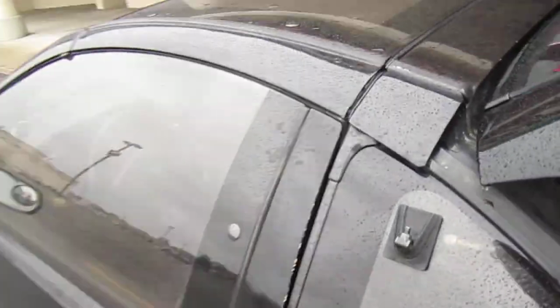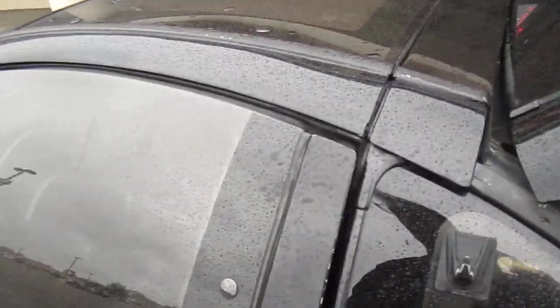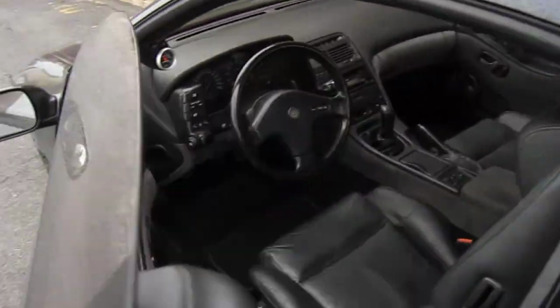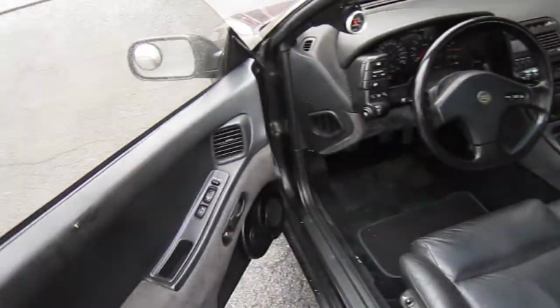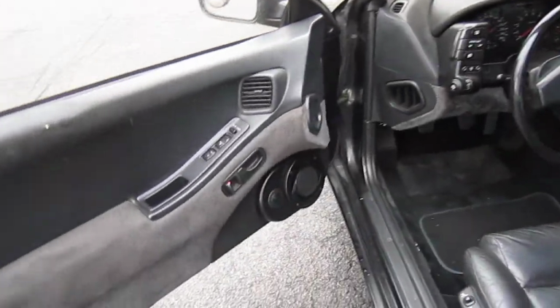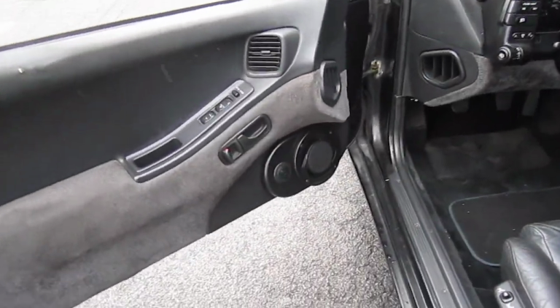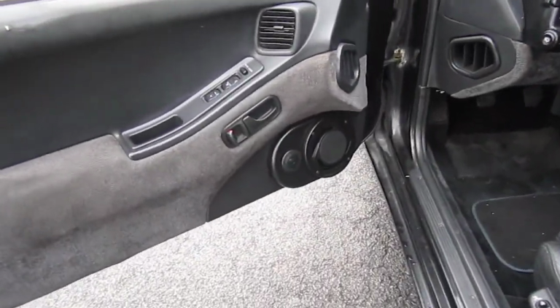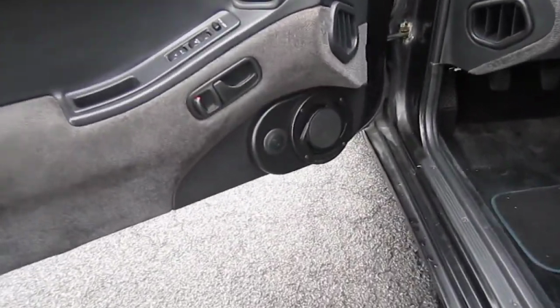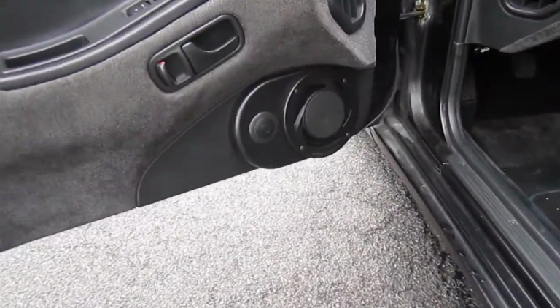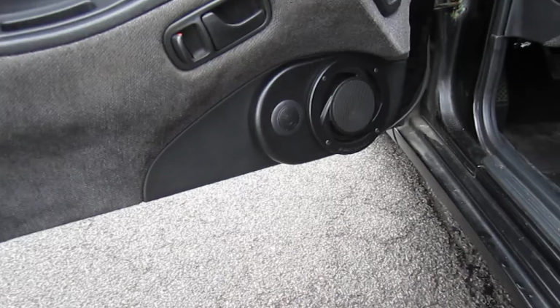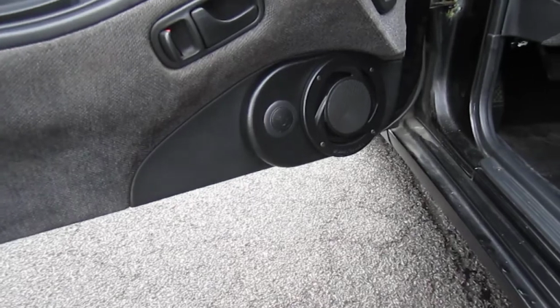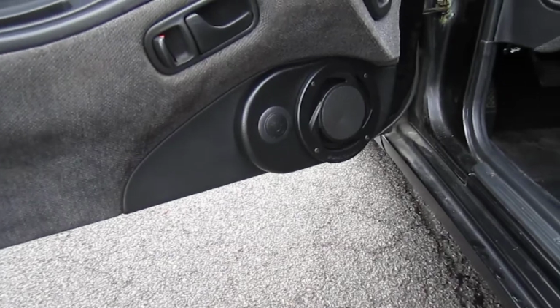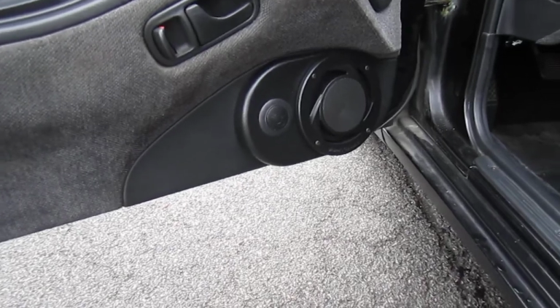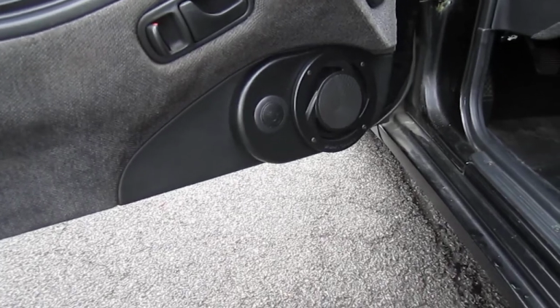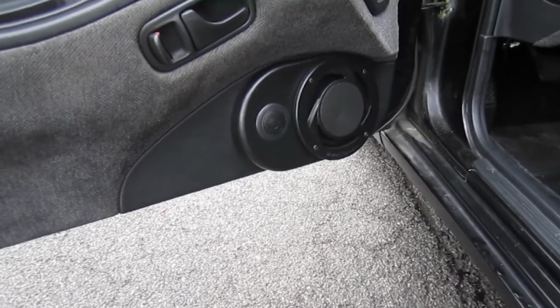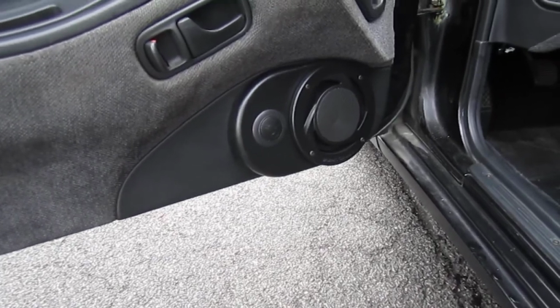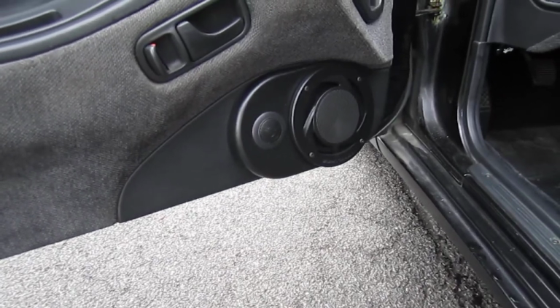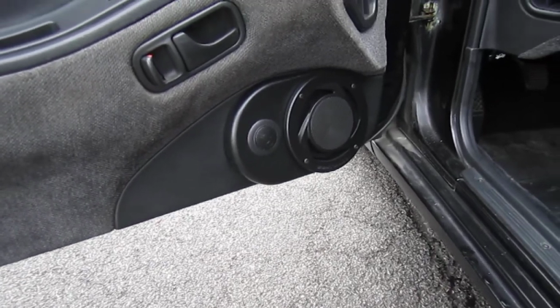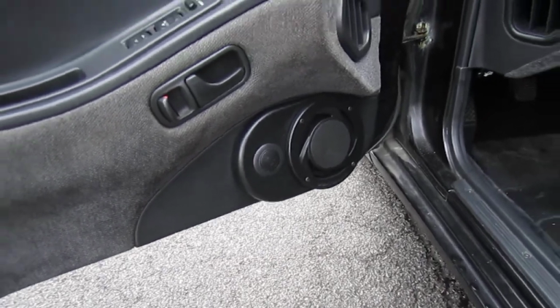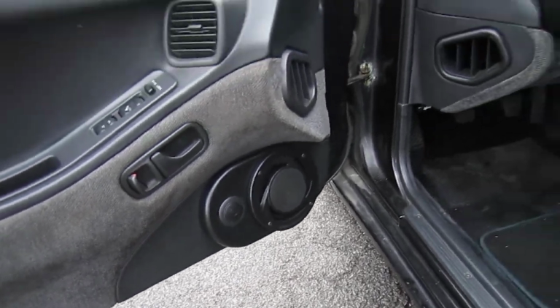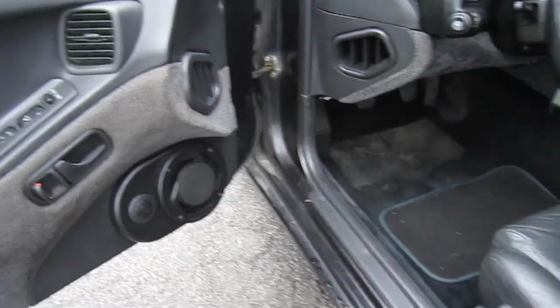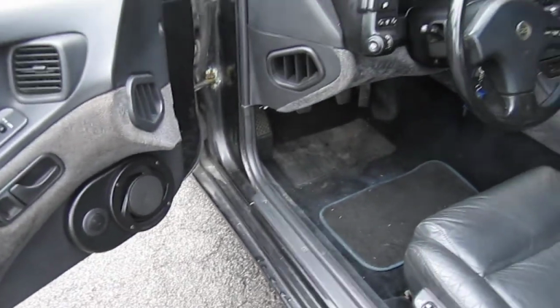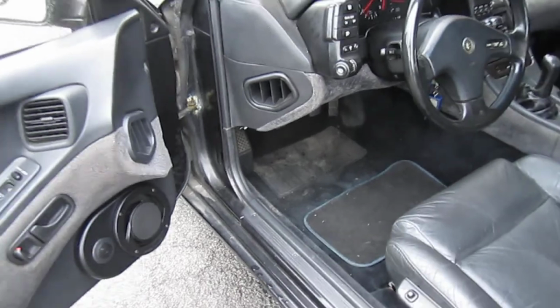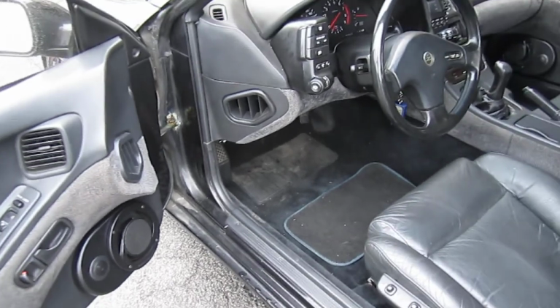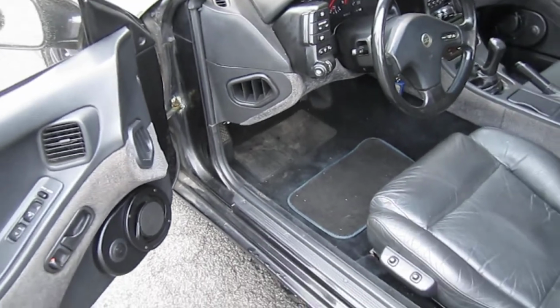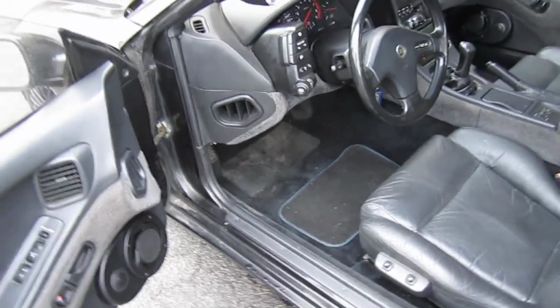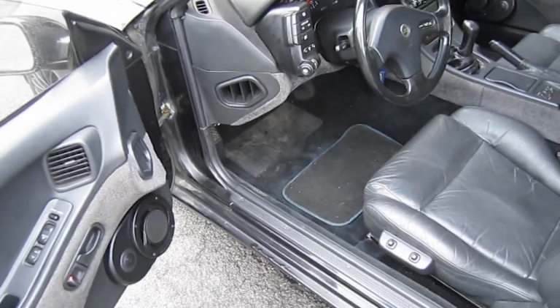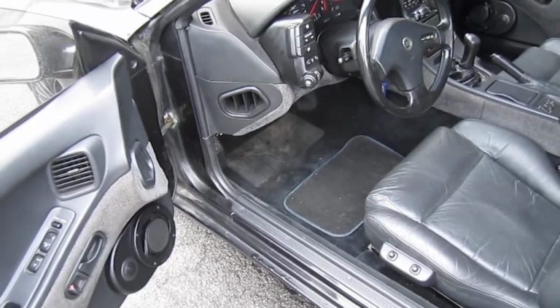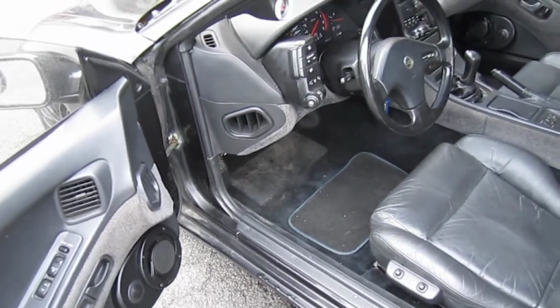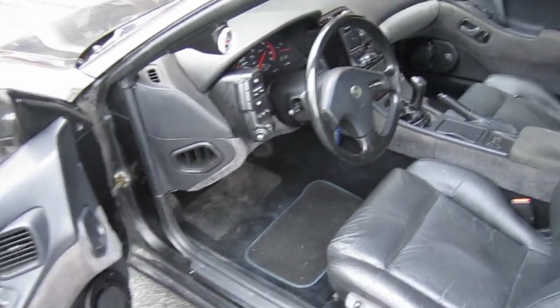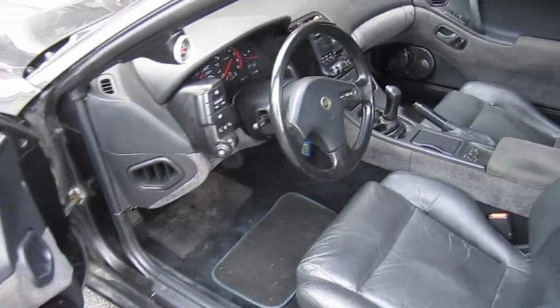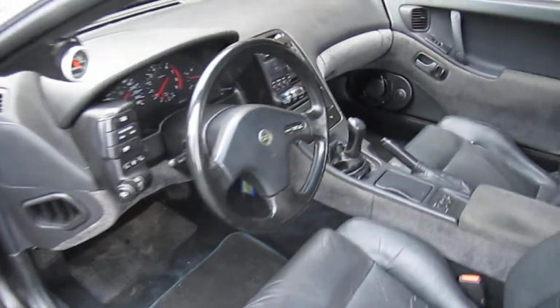We also did some little door panels down here. These are Memphis component speakers, five and a quarter and a tweeter. There's also a five channel Memphis amp running the whole system.